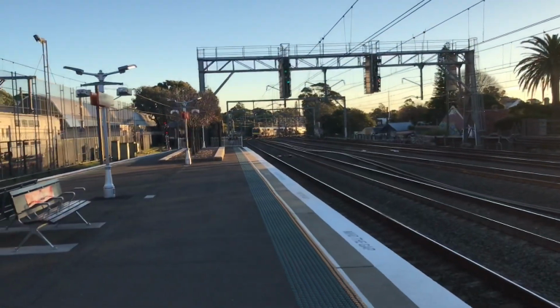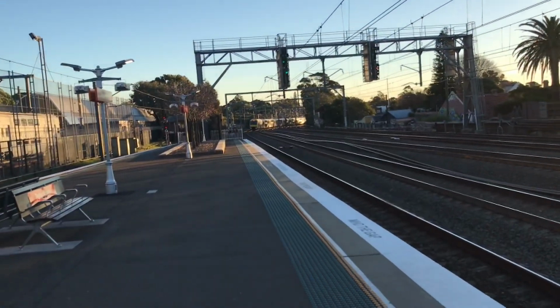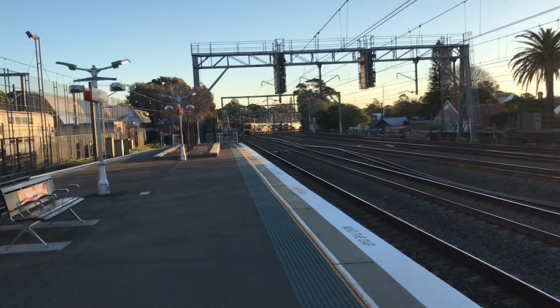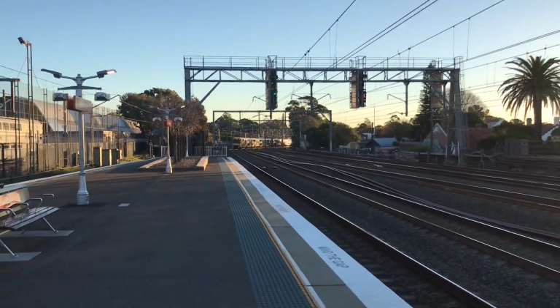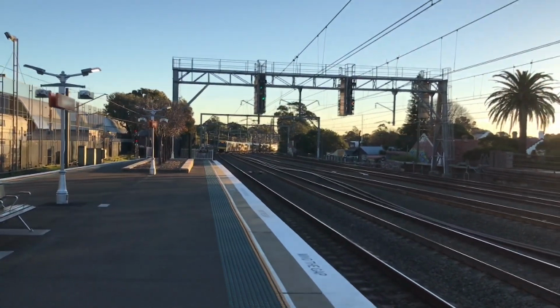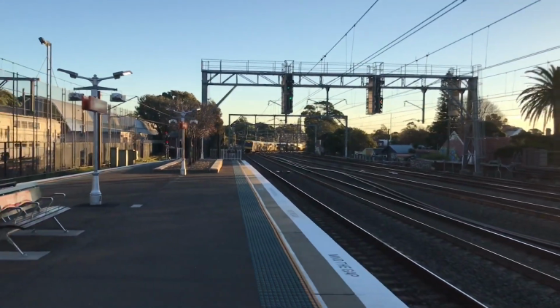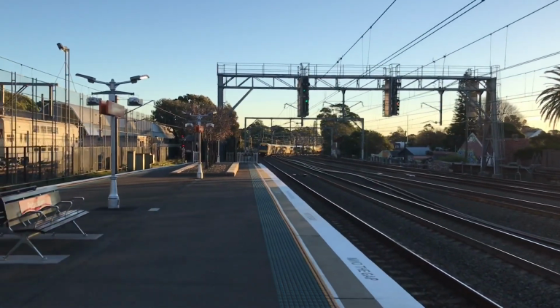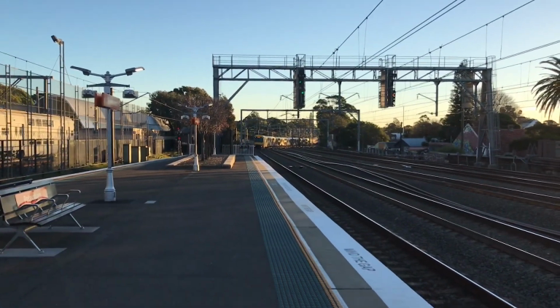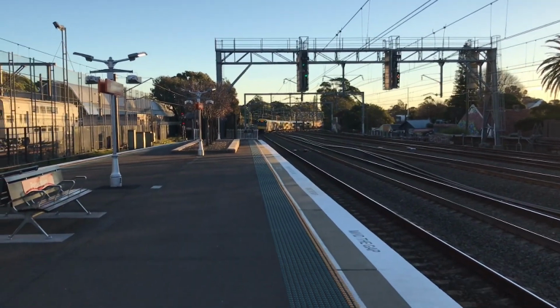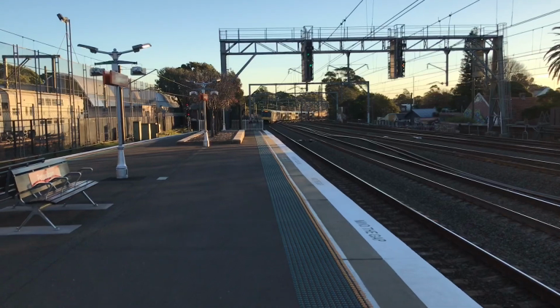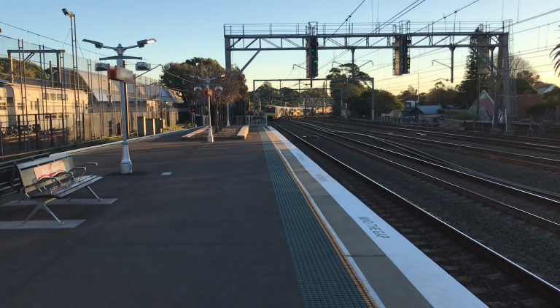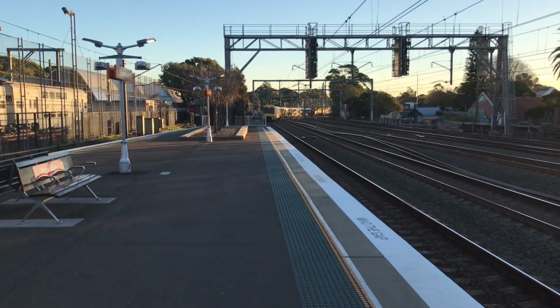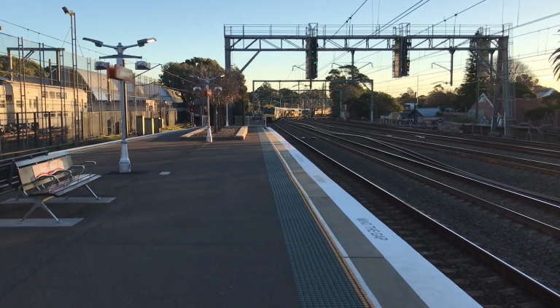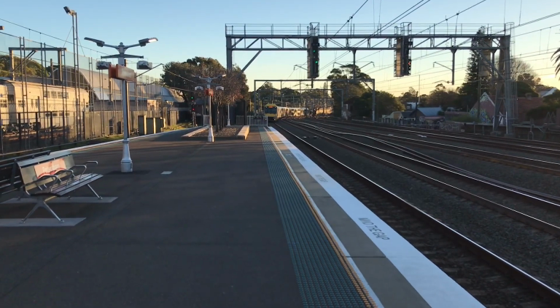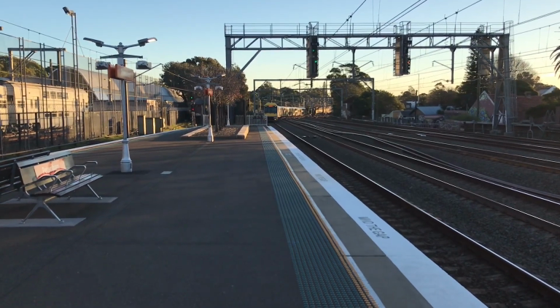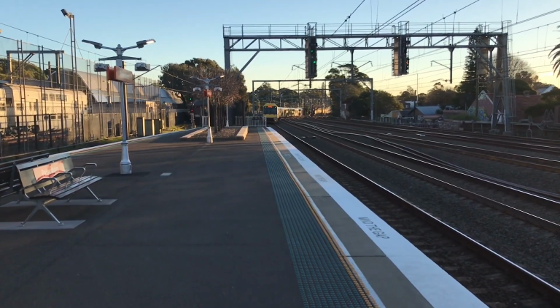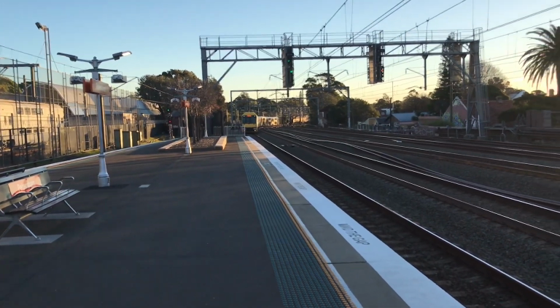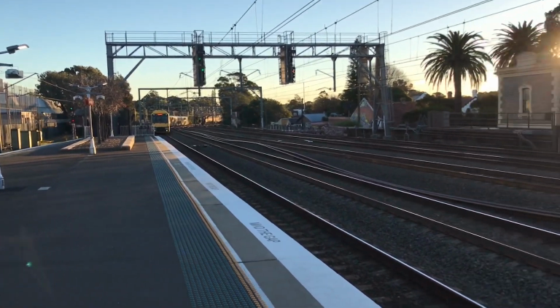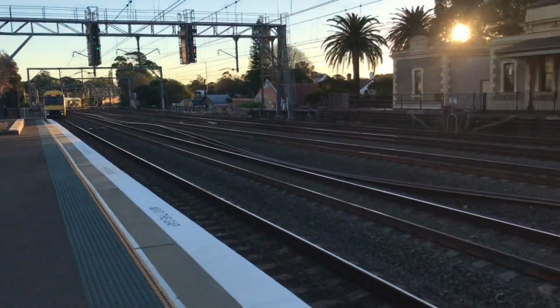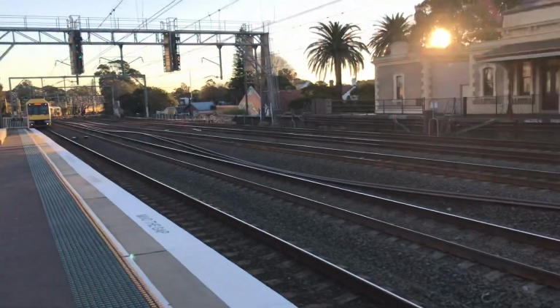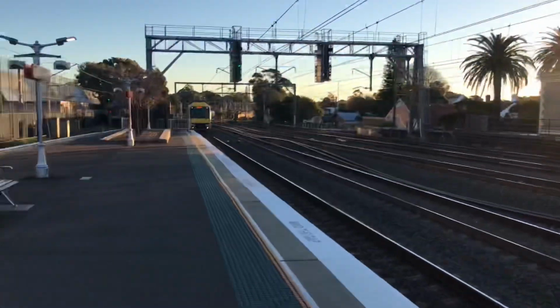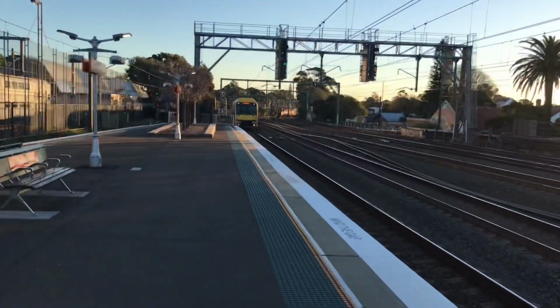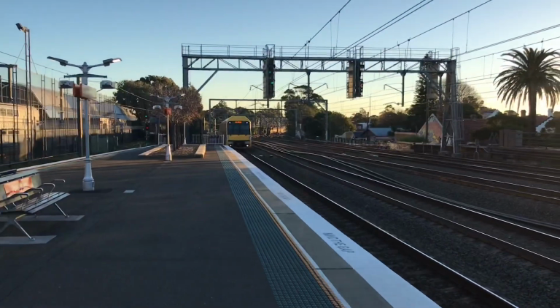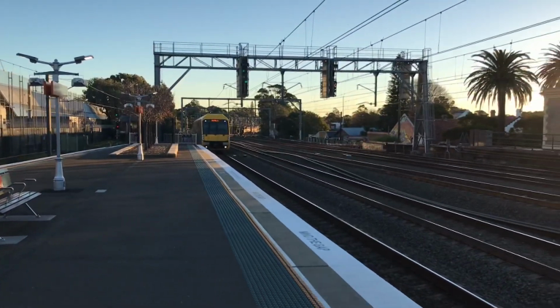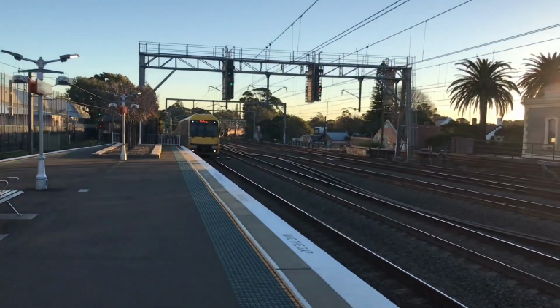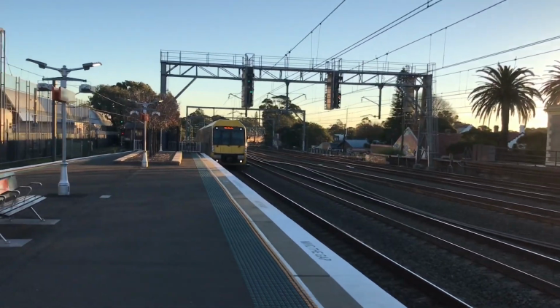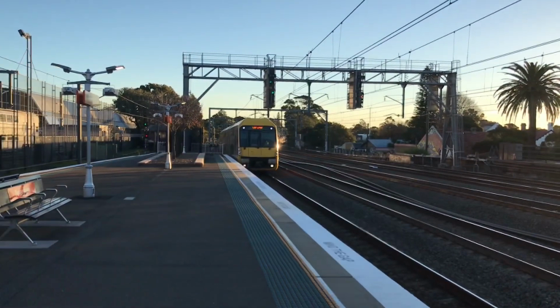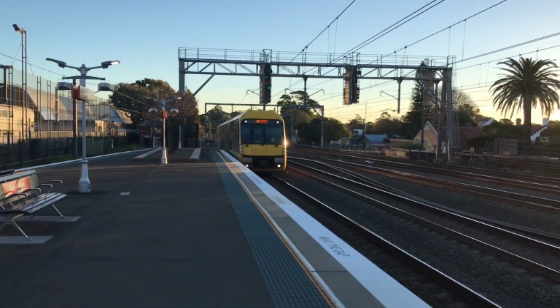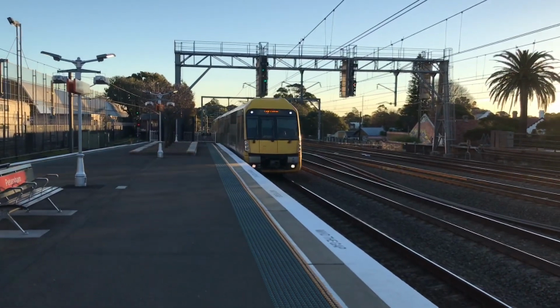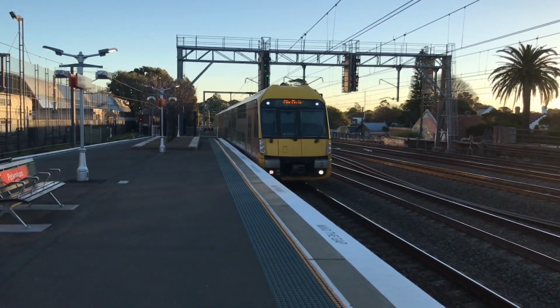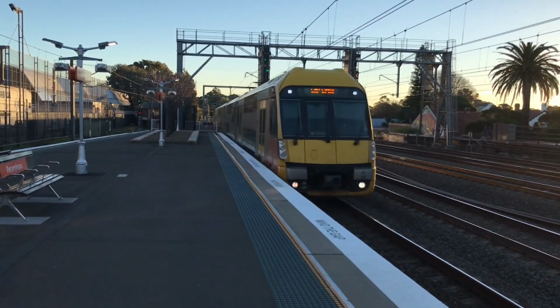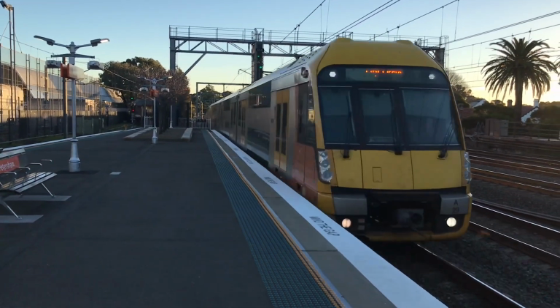And here we have got a Waratah arriving onto platform number one — or is it arriving or passing? I was thinking arriving when it just arrived like a minute ago. 829.